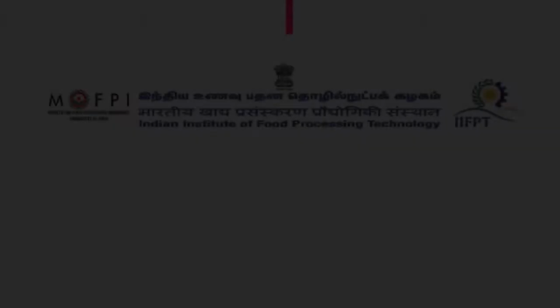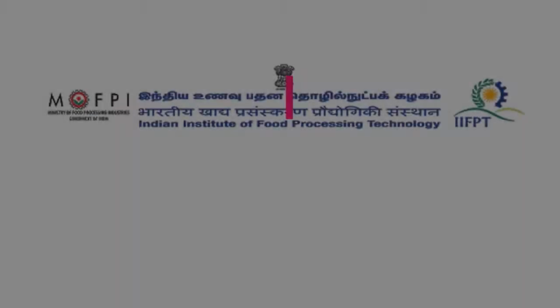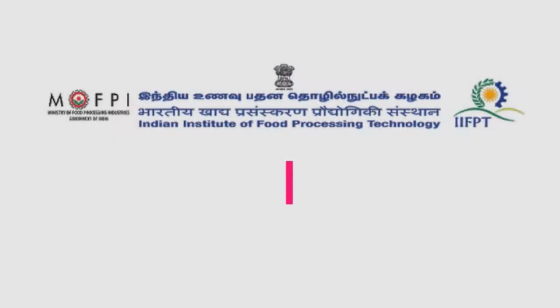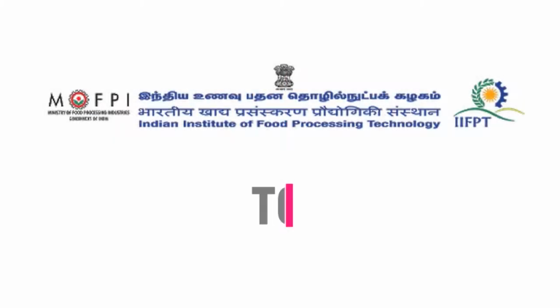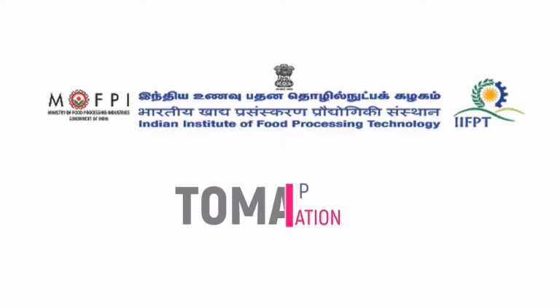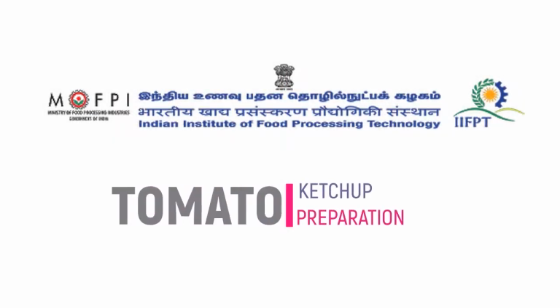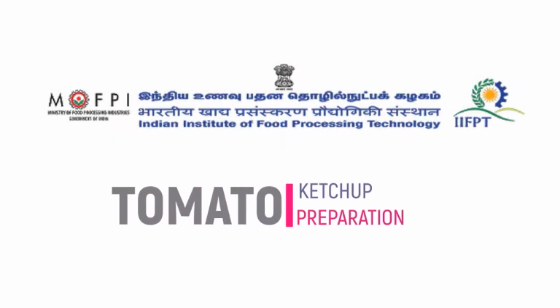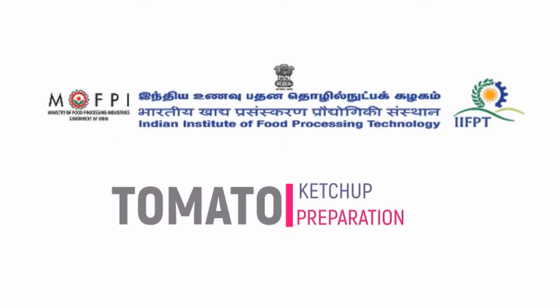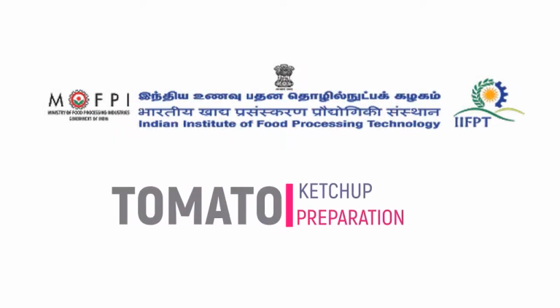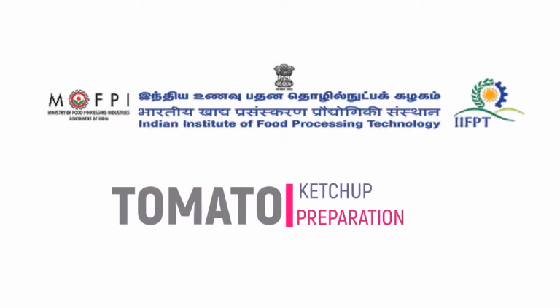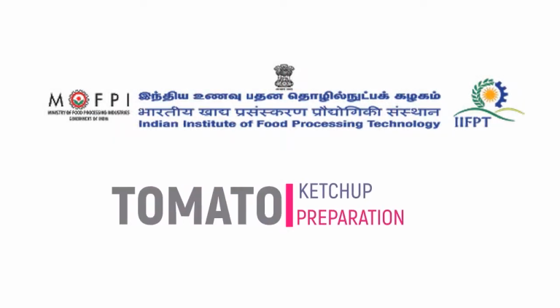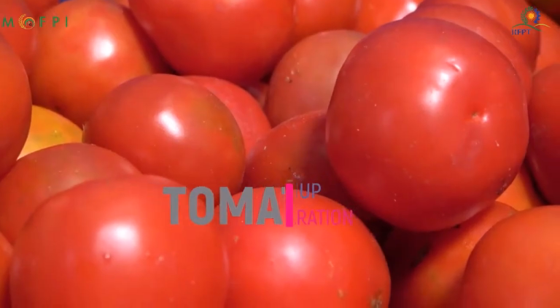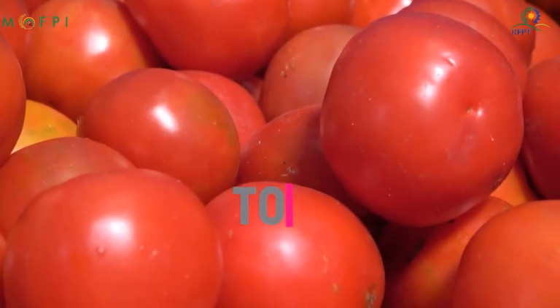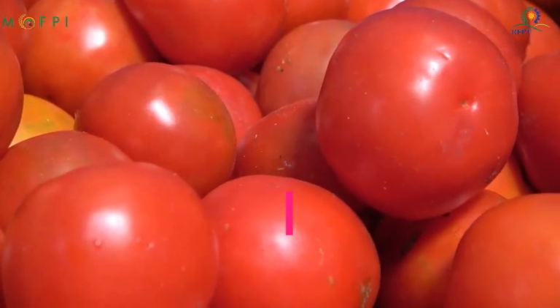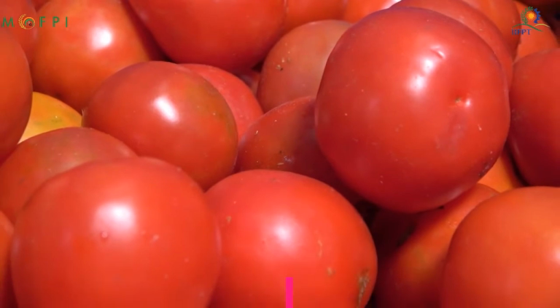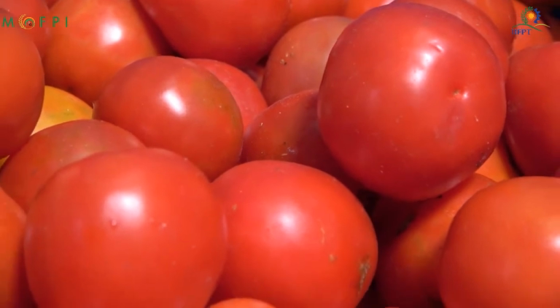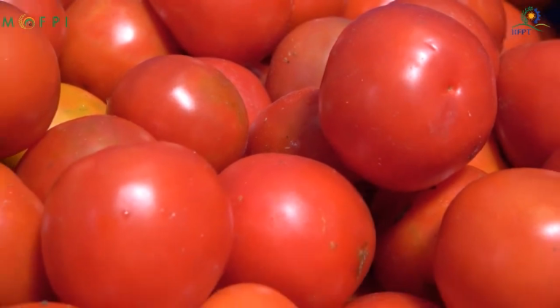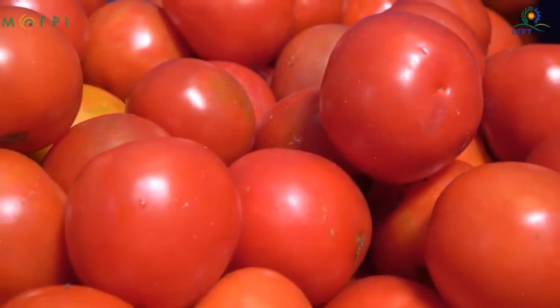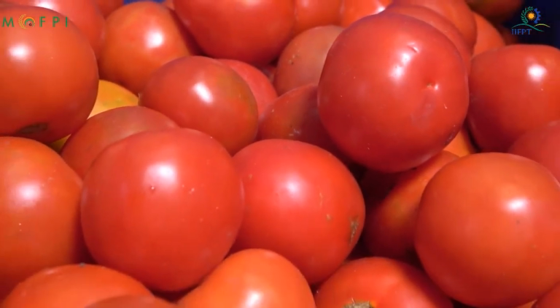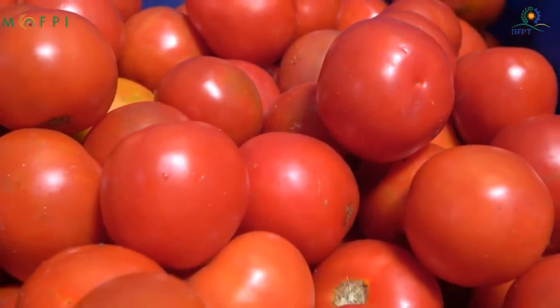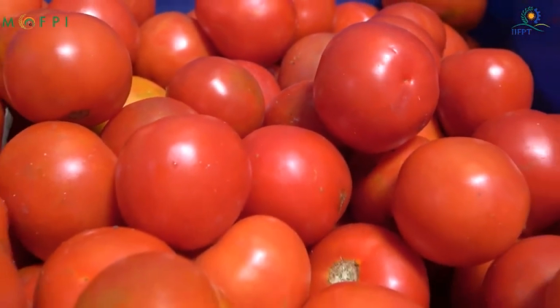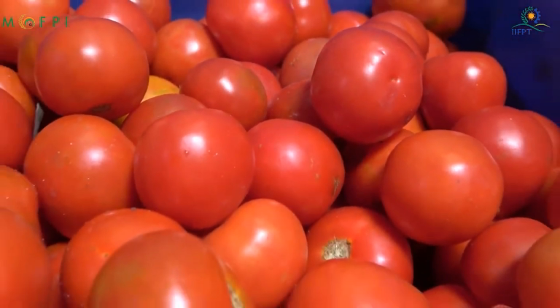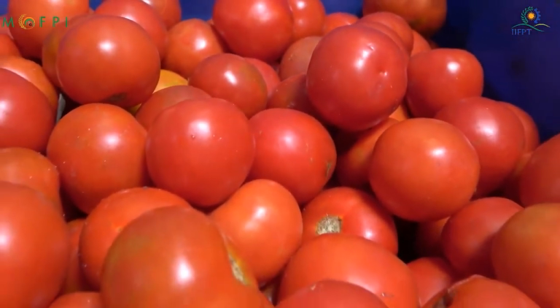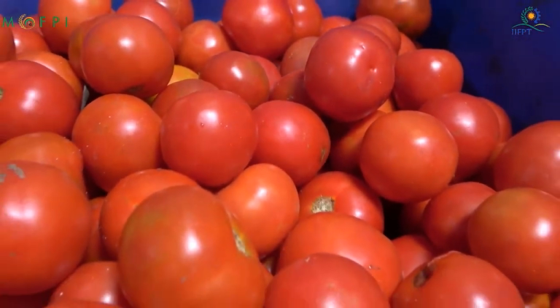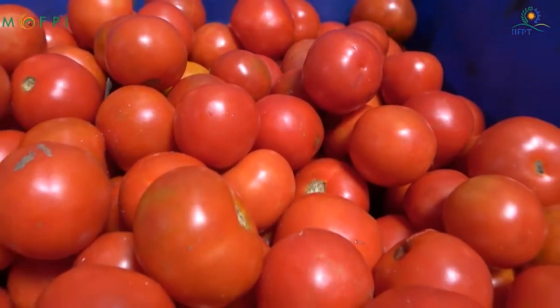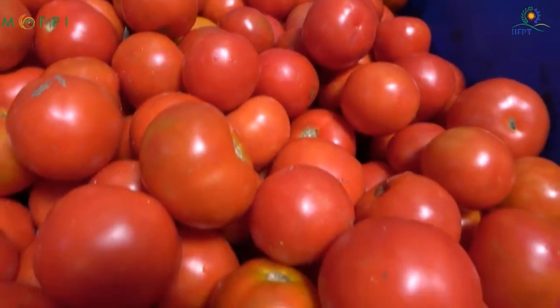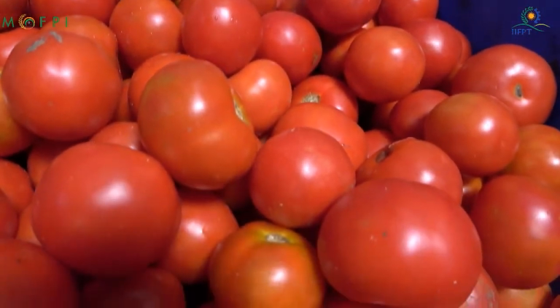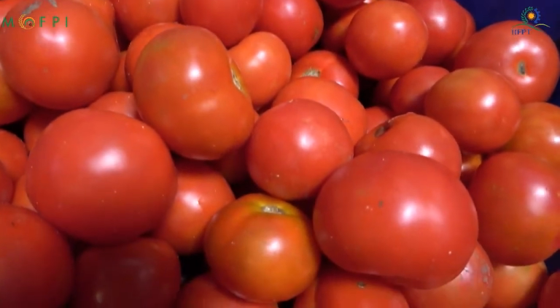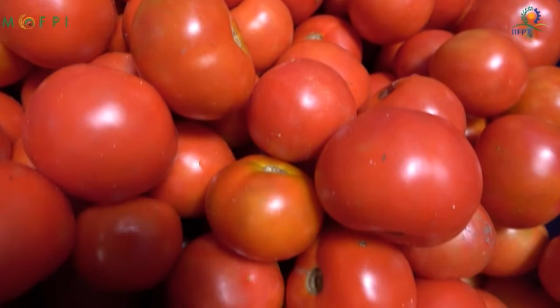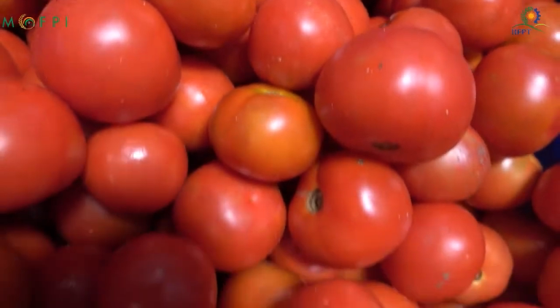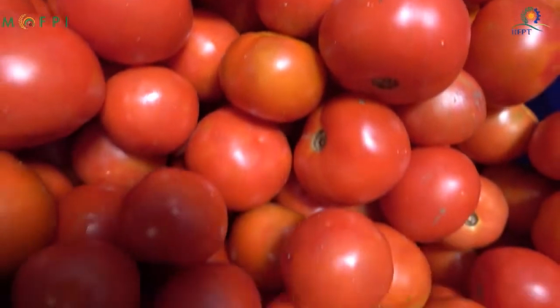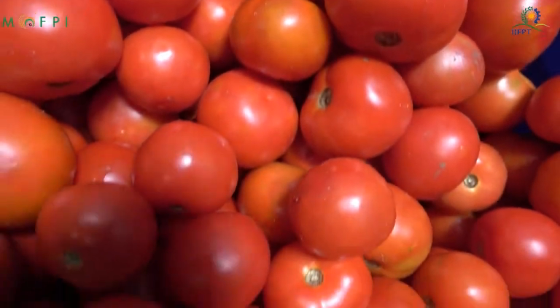Hello everyone, on behalf of Indian Institute of Food Processing Technology, I welcome you all to the video demonstration on preparation of tomato ketchup.